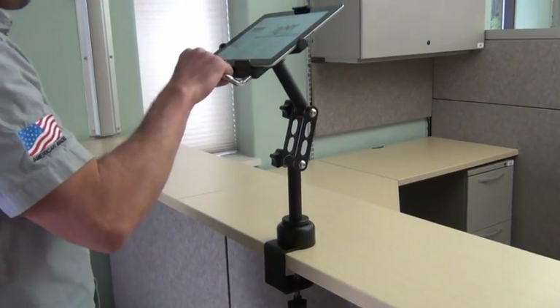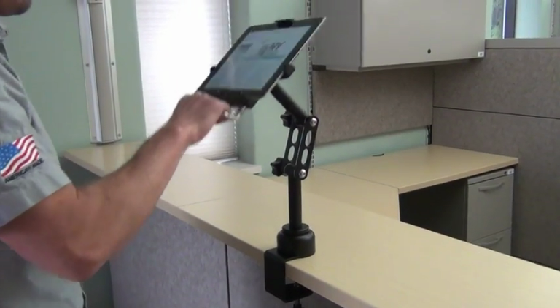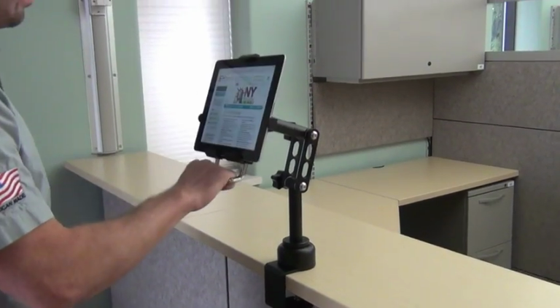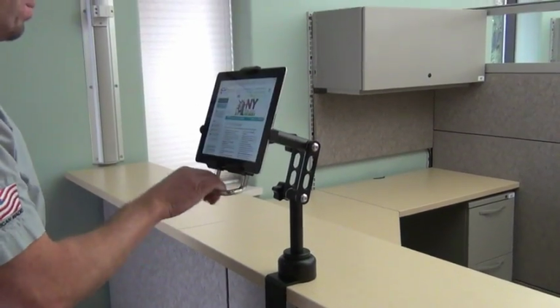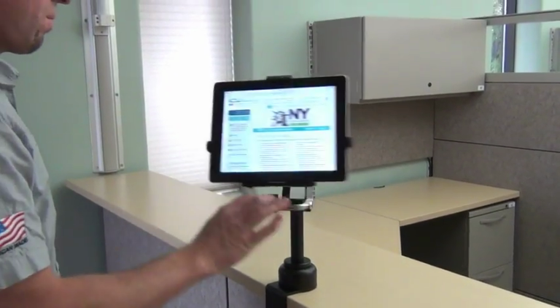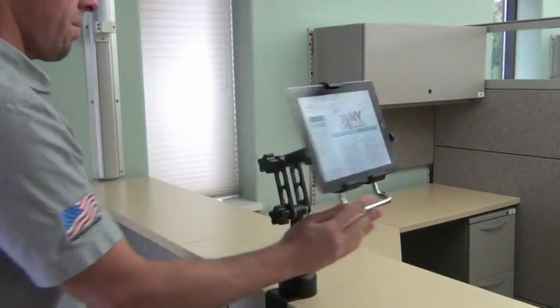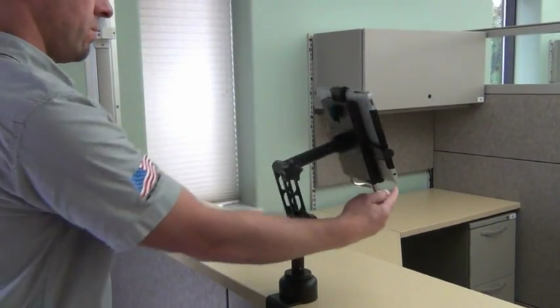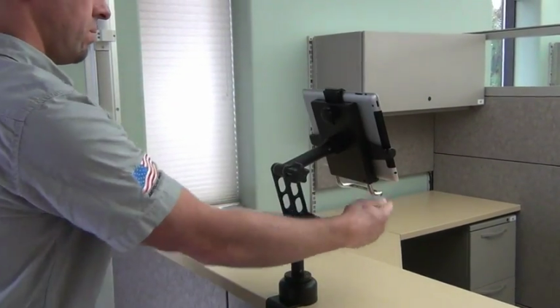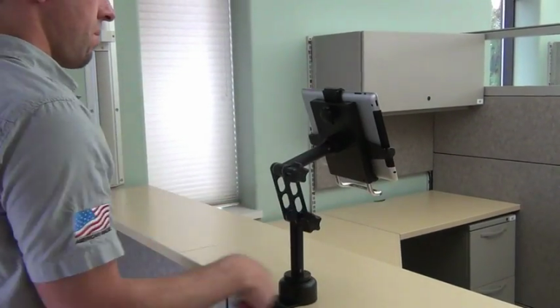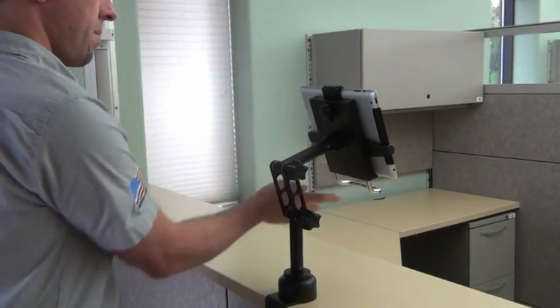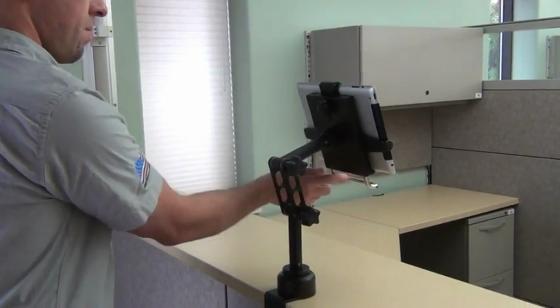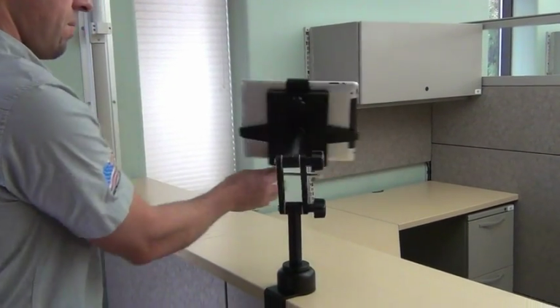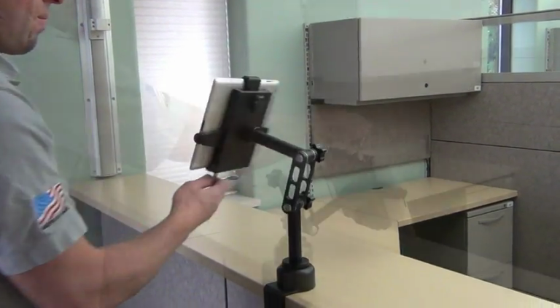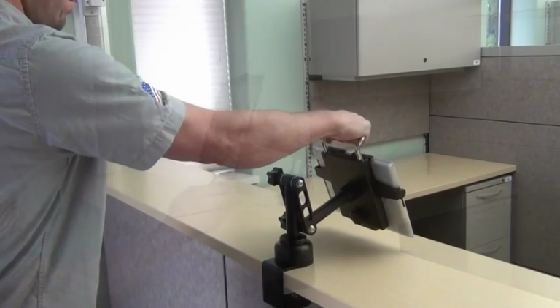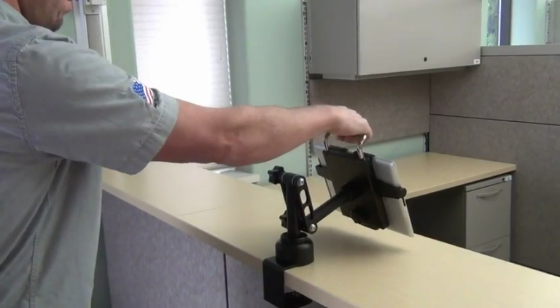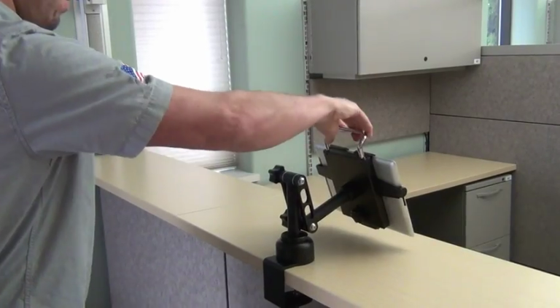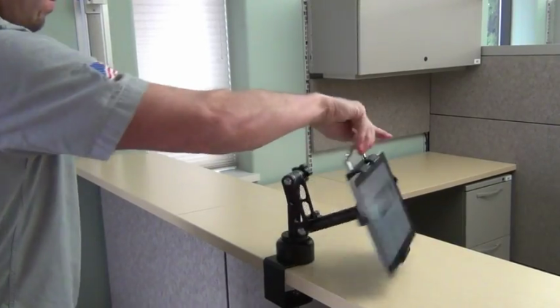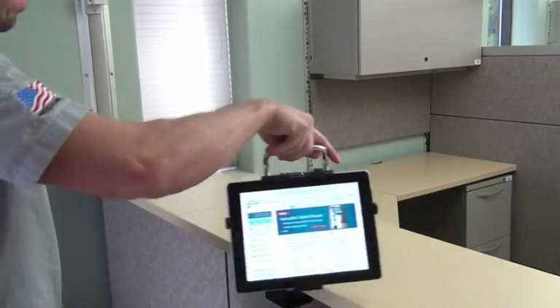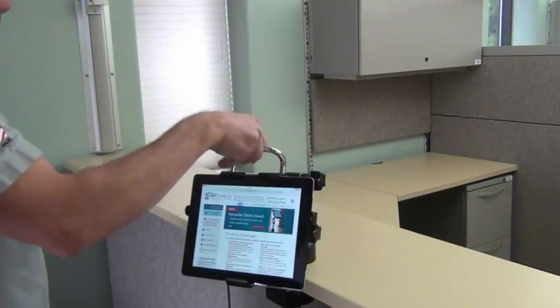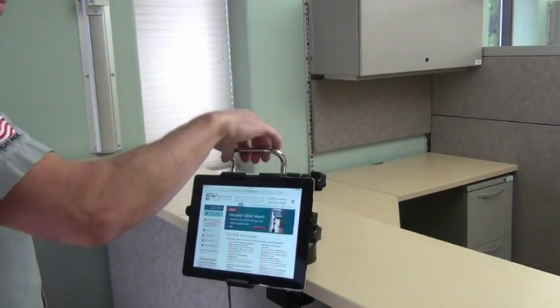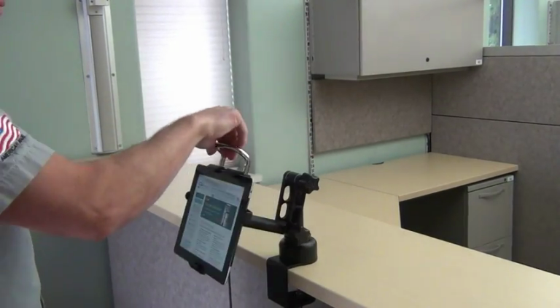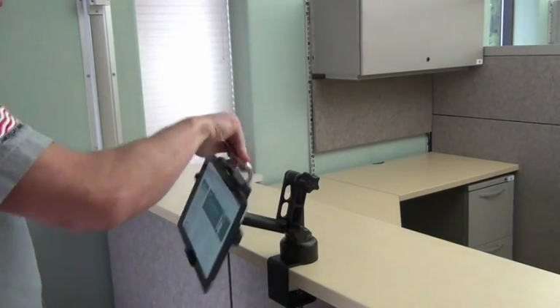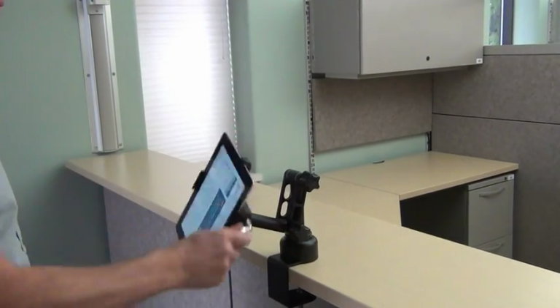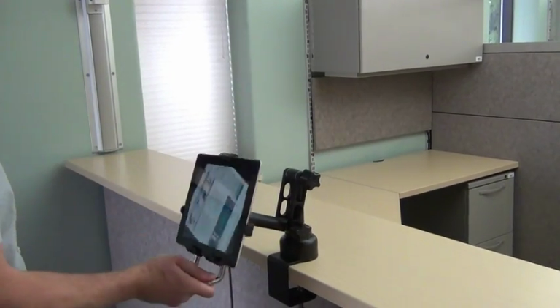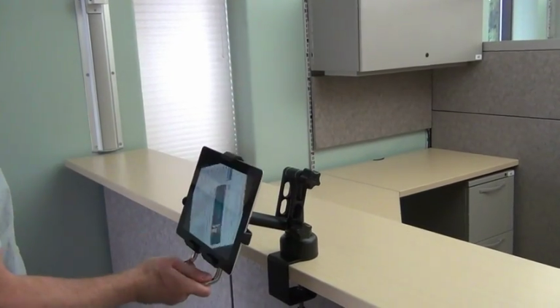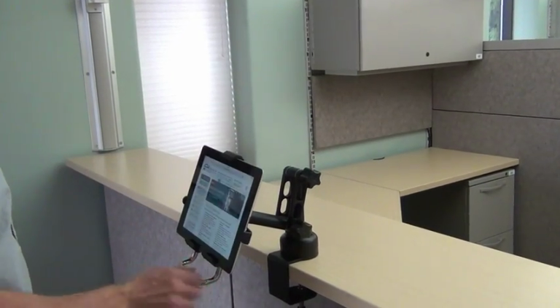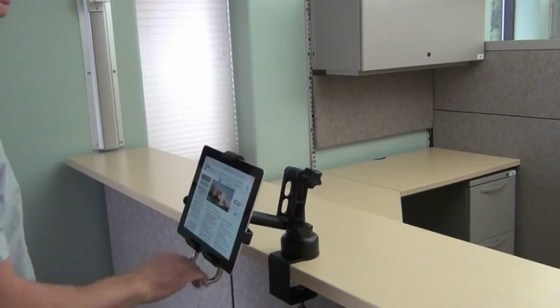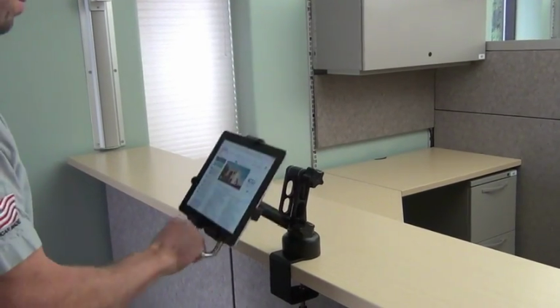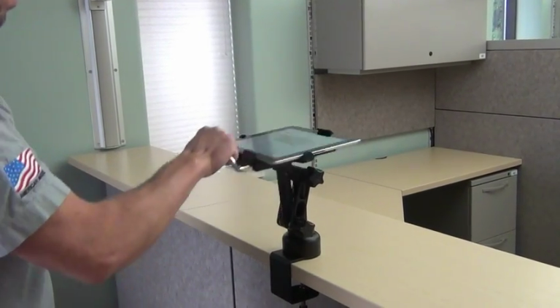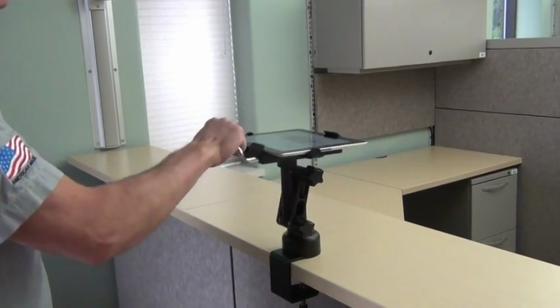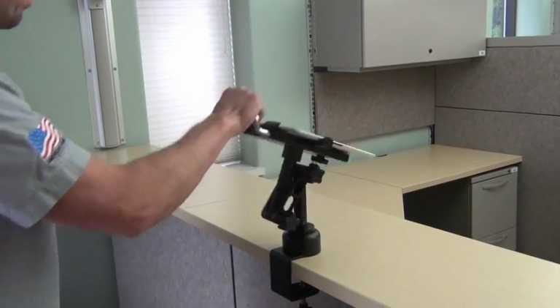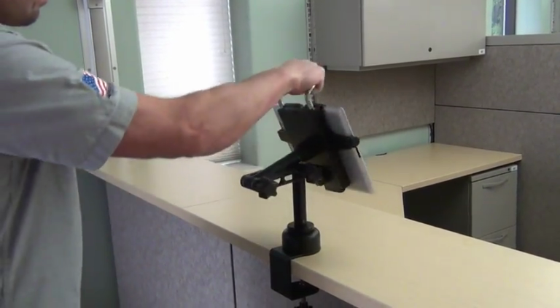The ICW tablet mount has an extensive range of motion in all directions. The convenient handle protects the tablet from damage and enhances the ease of movement.